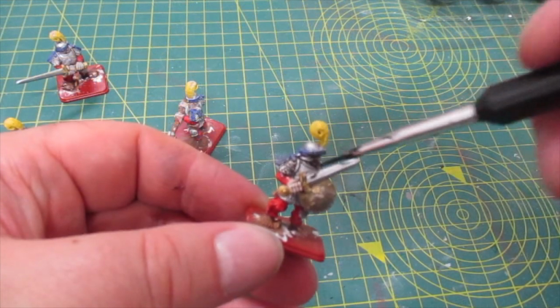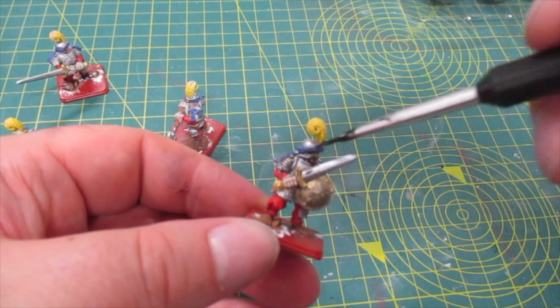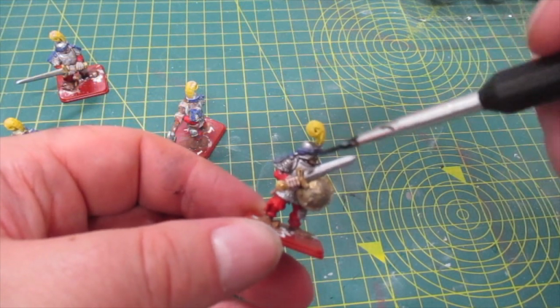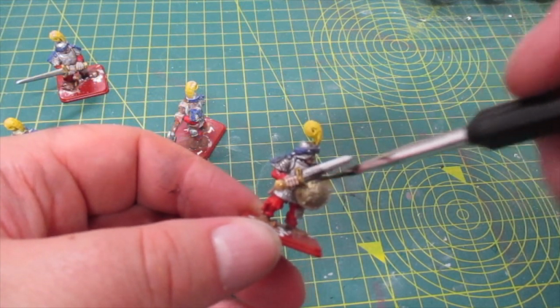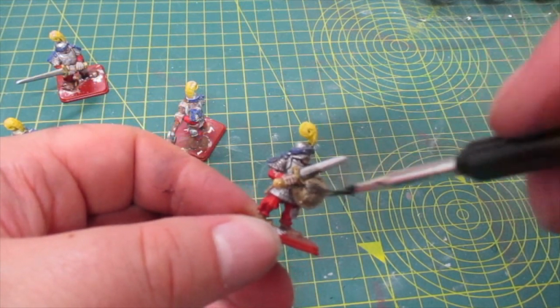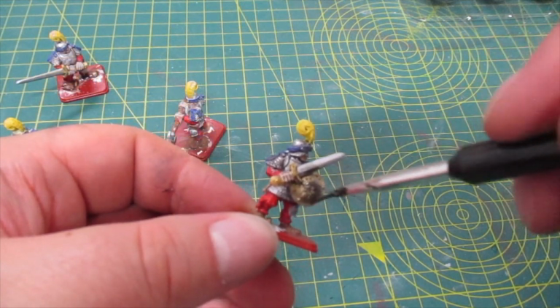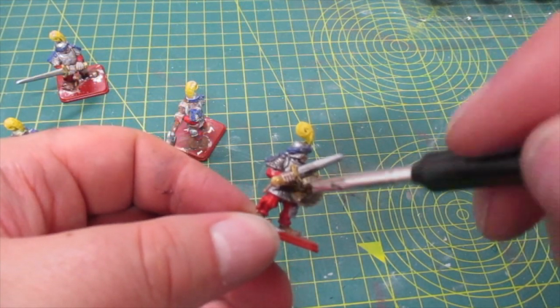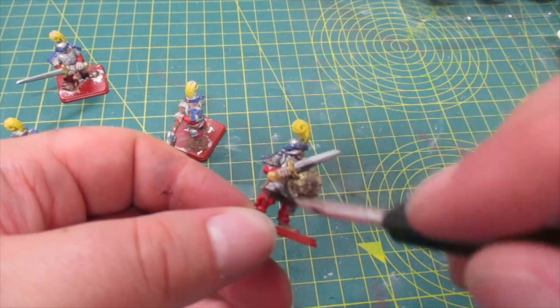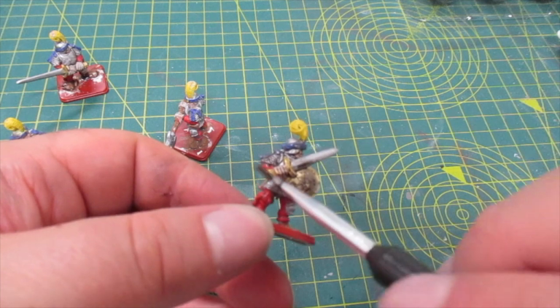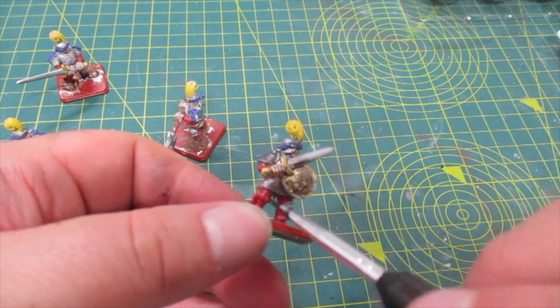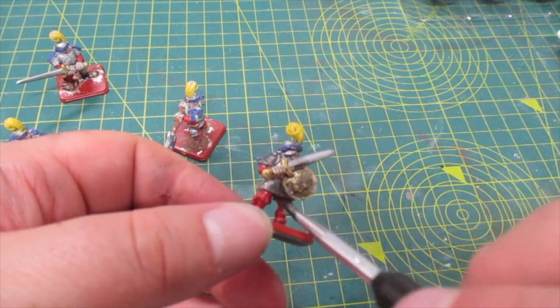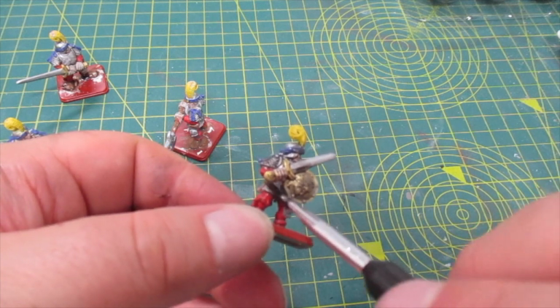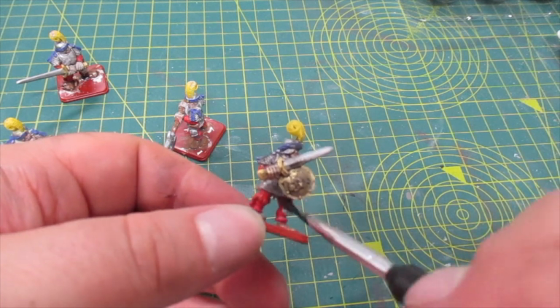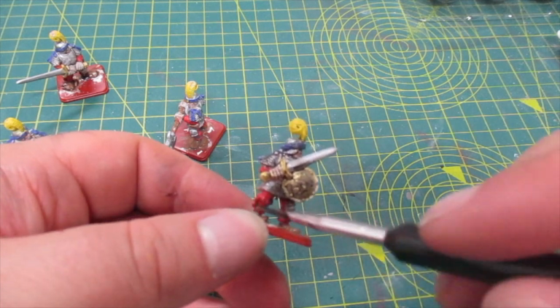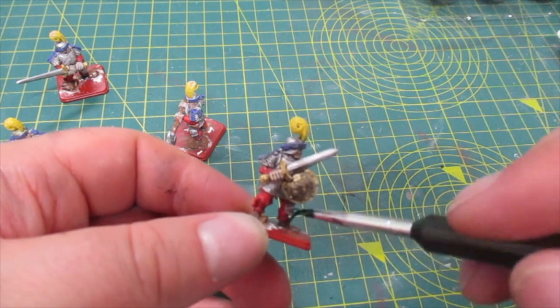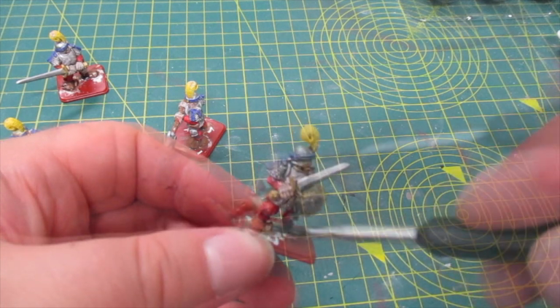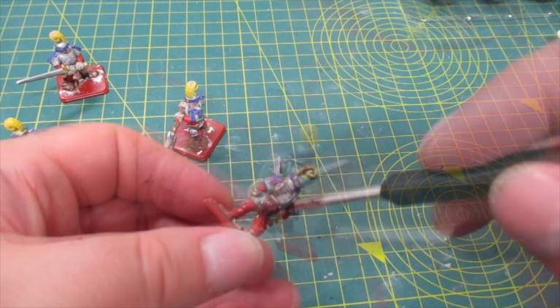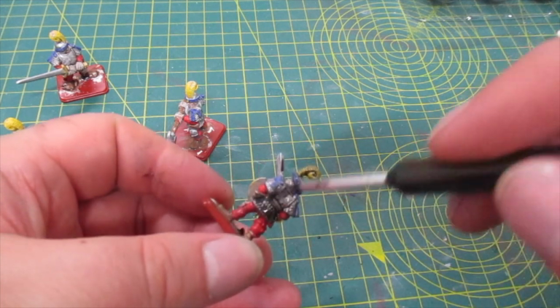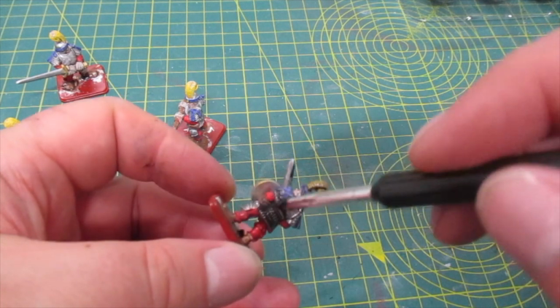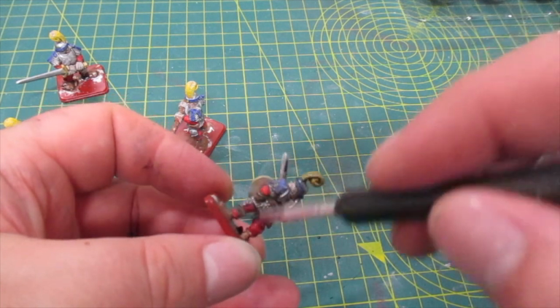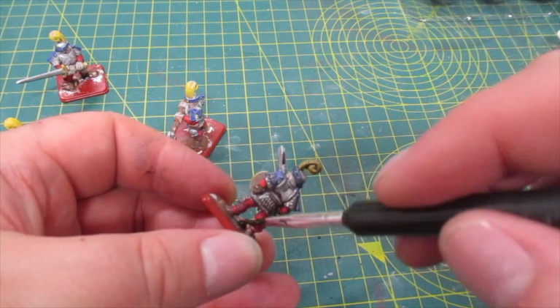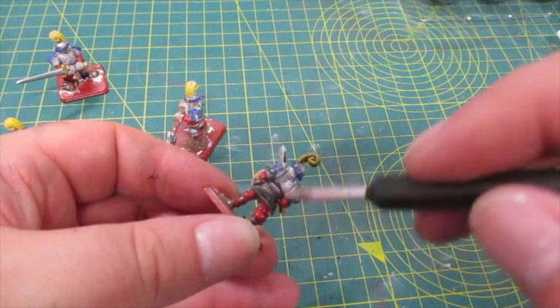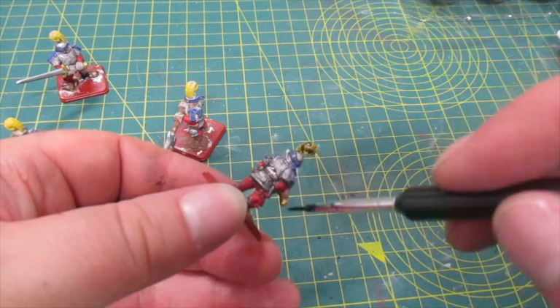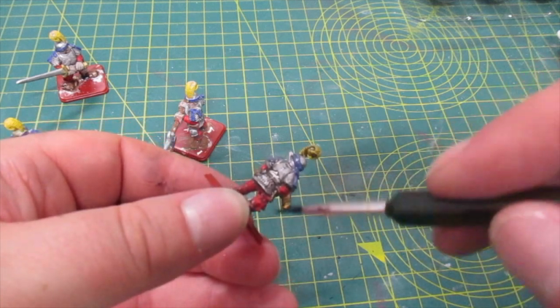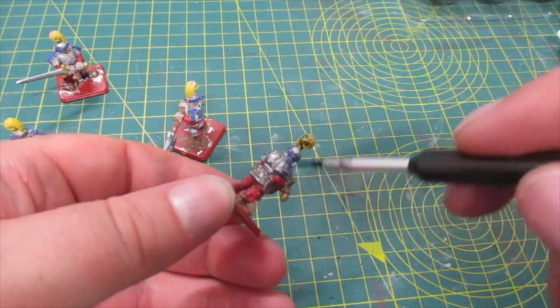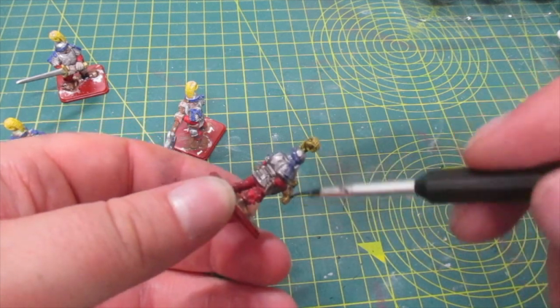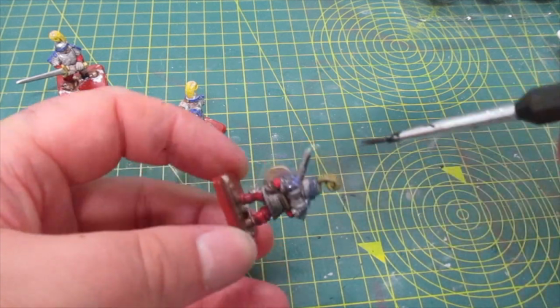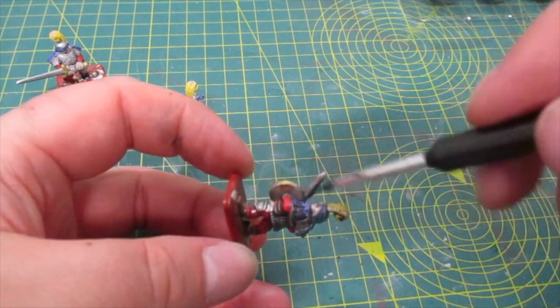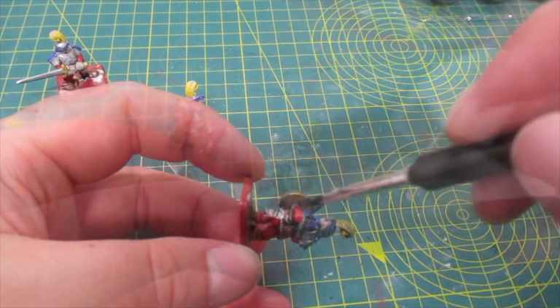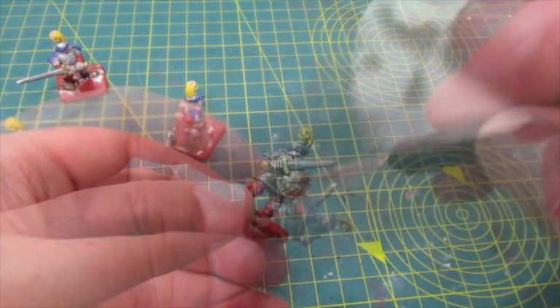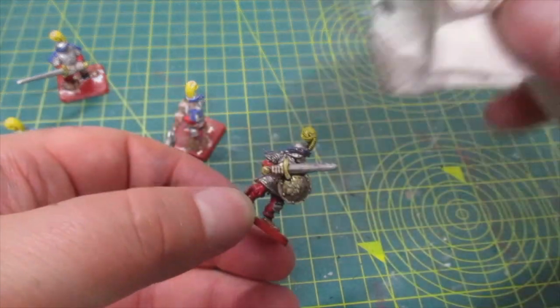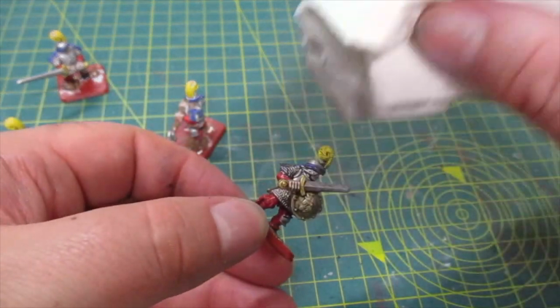And now for the black wash to make everything feel dirty and used. And then I dab off the excess with a tissue.